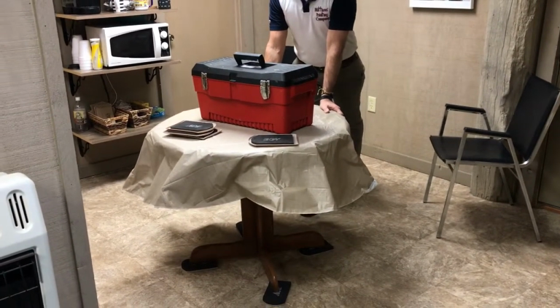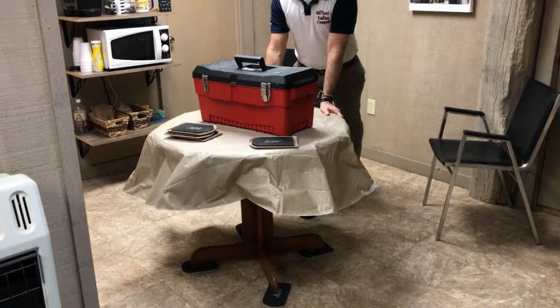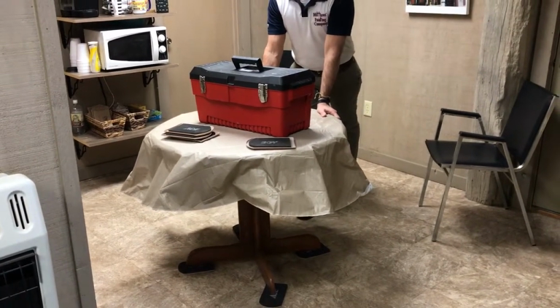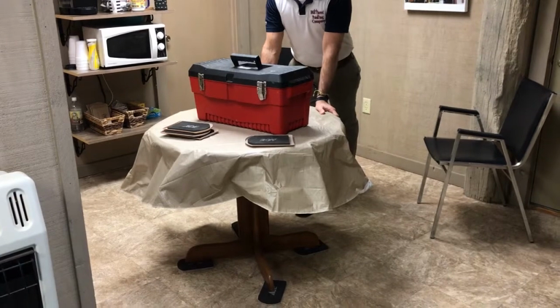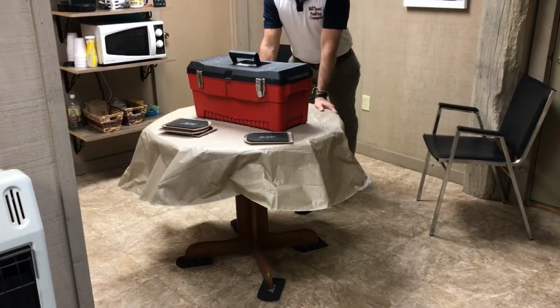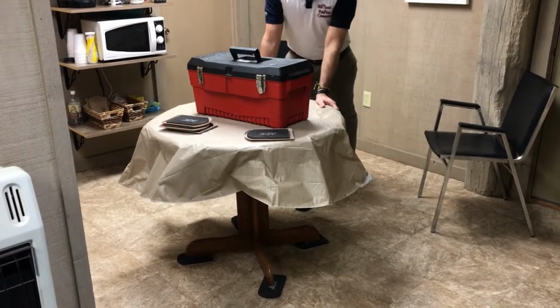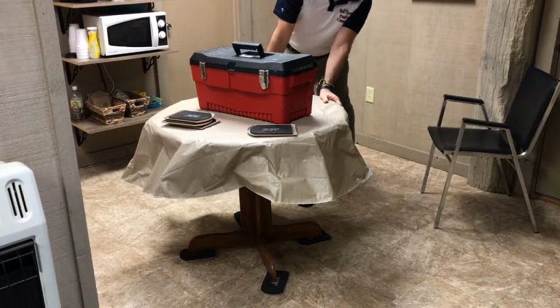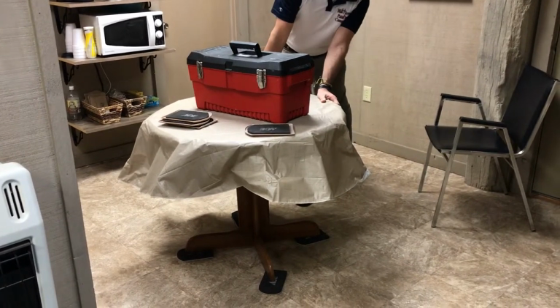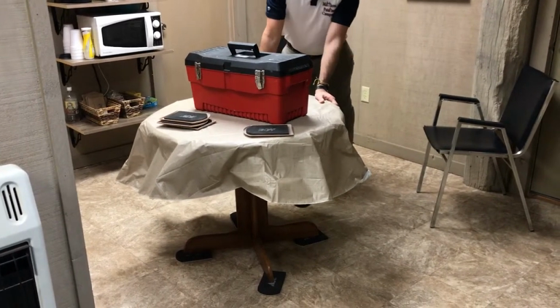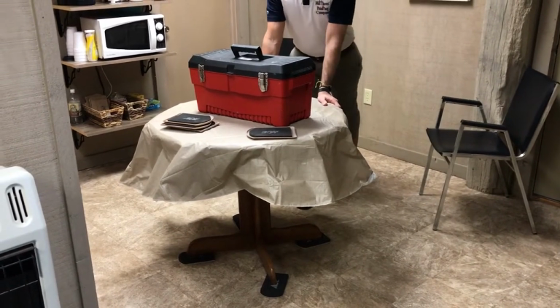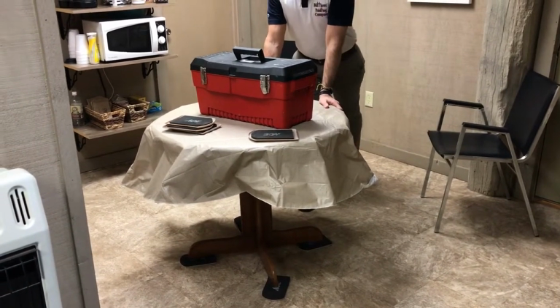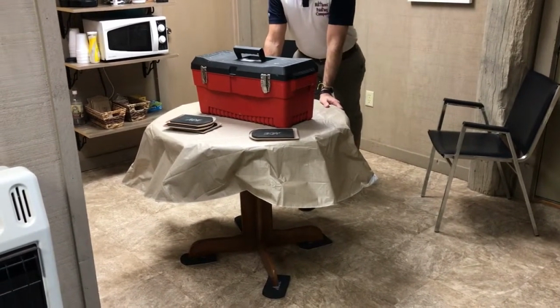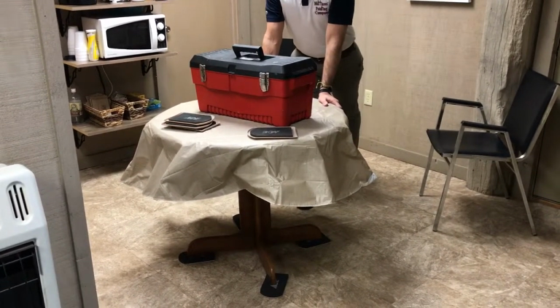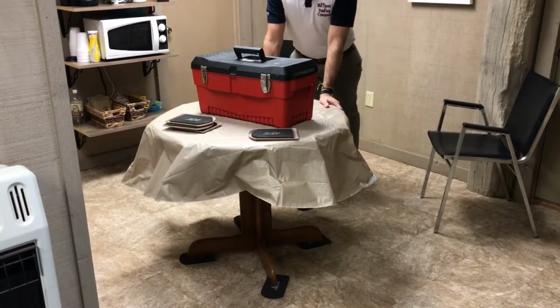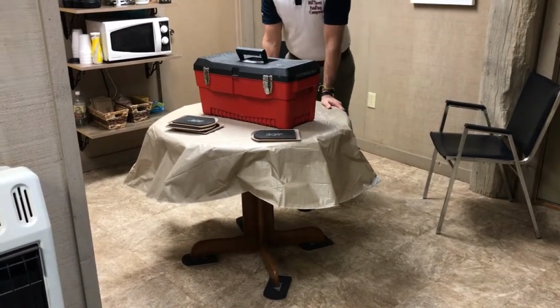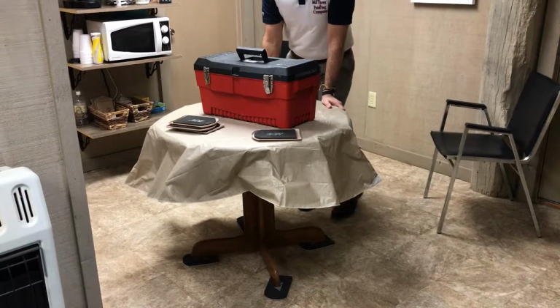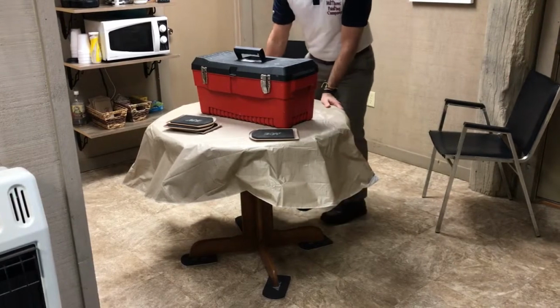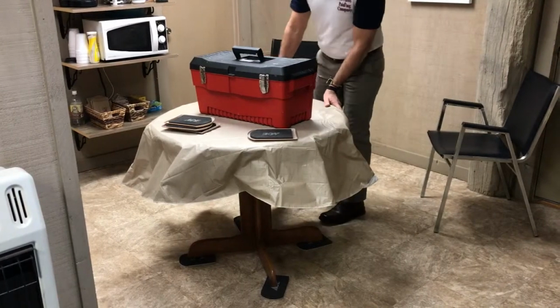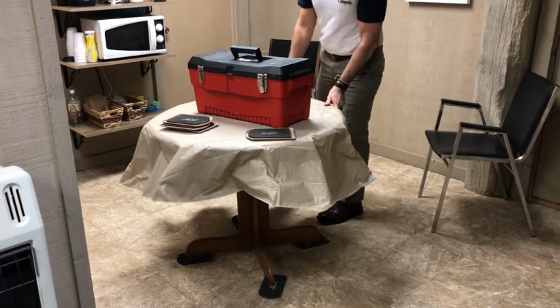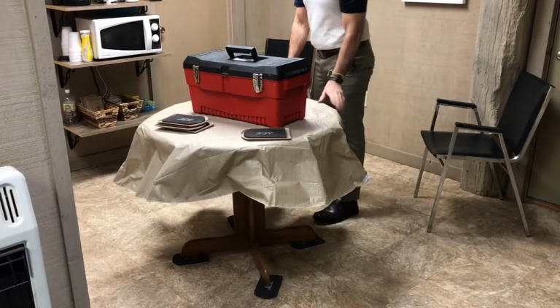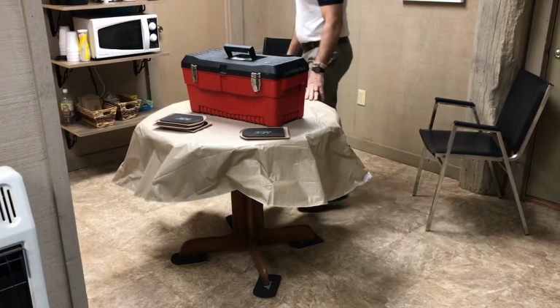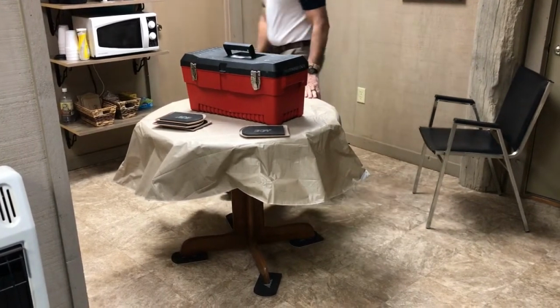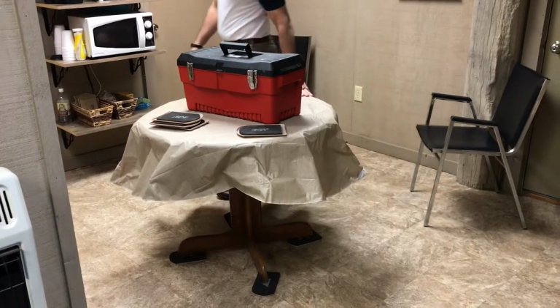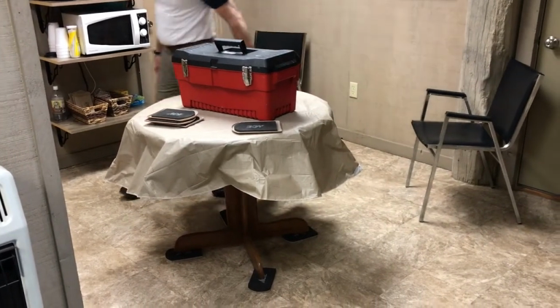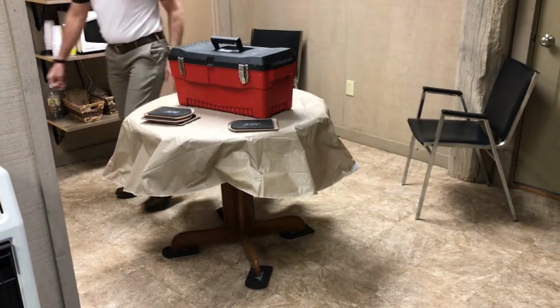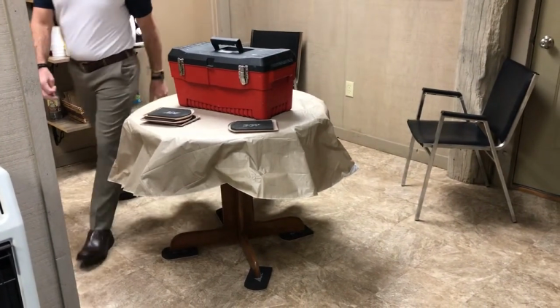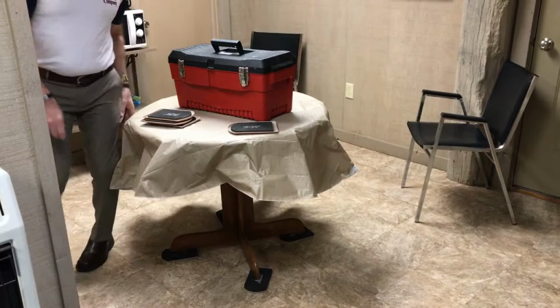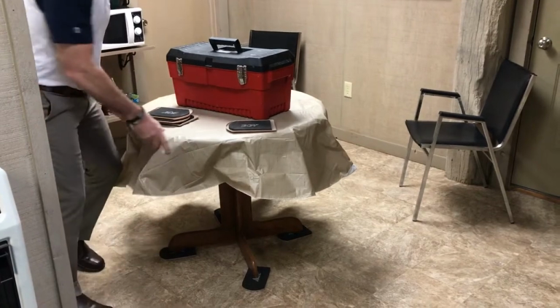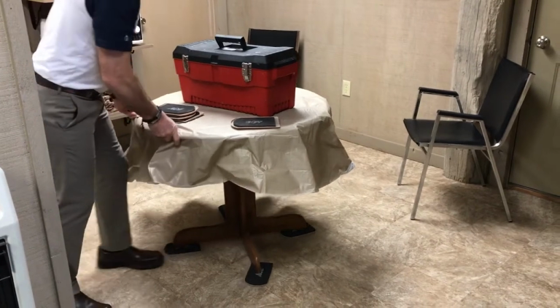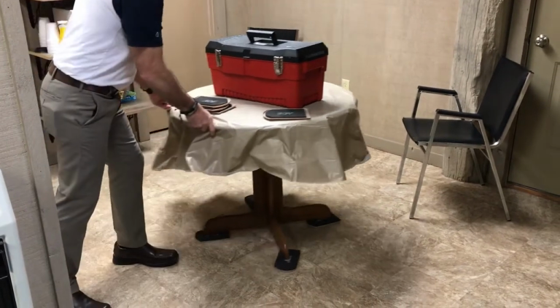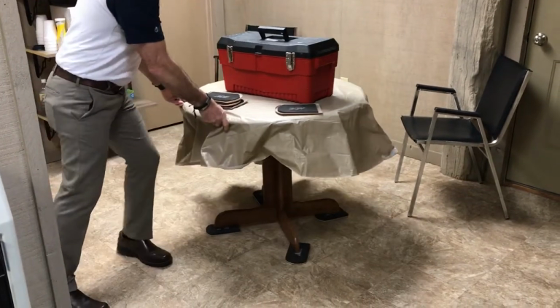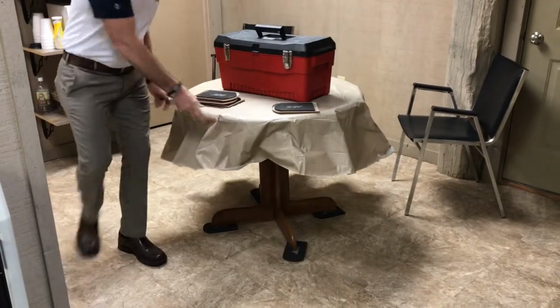Keep in mind, those are the felt furniture movers or sliders, only to be used on hard floor — tile, laminate, wood floor, linoleum. It moves around very easily.